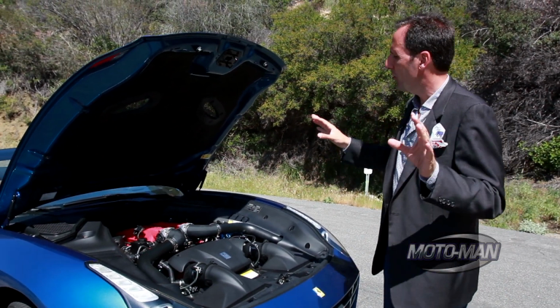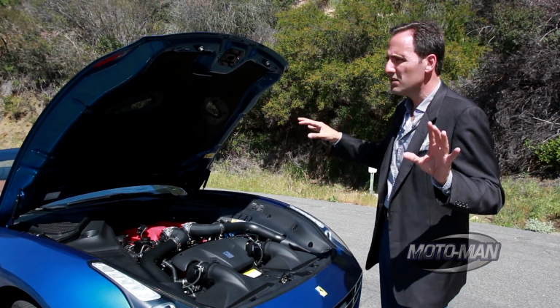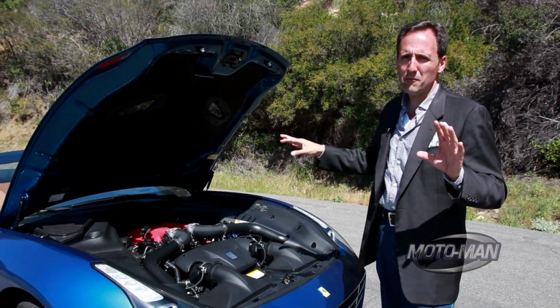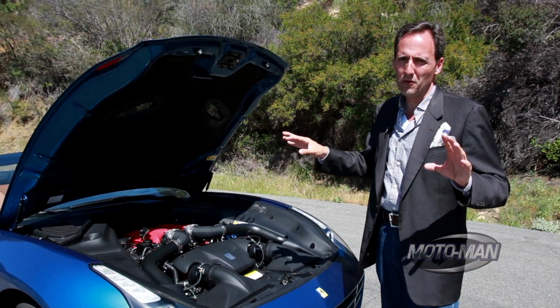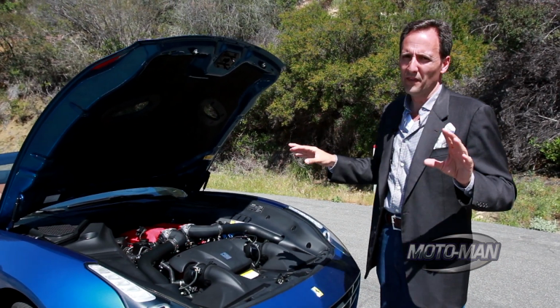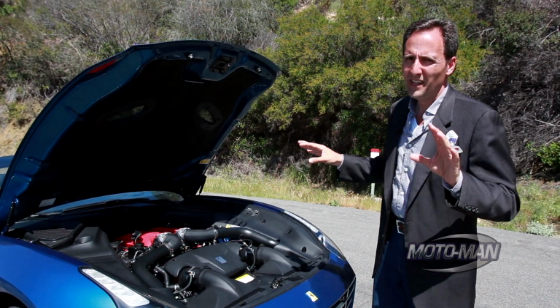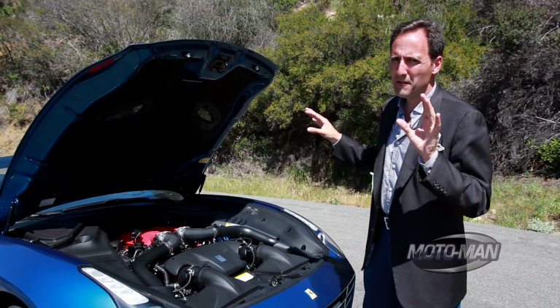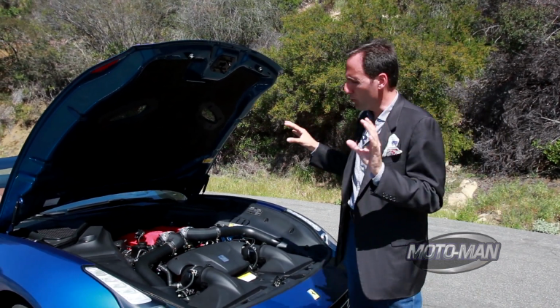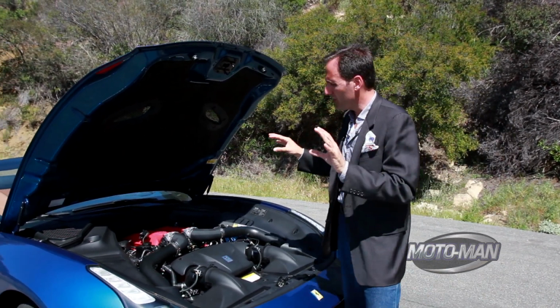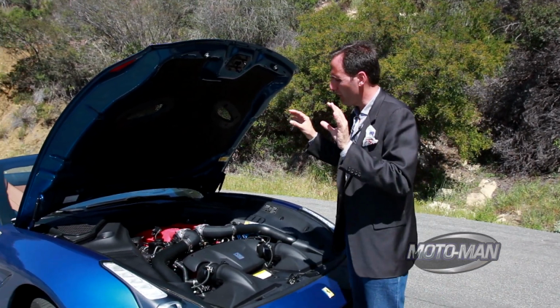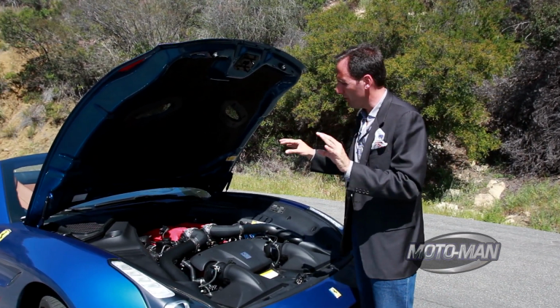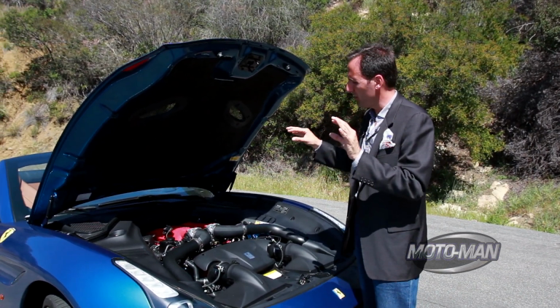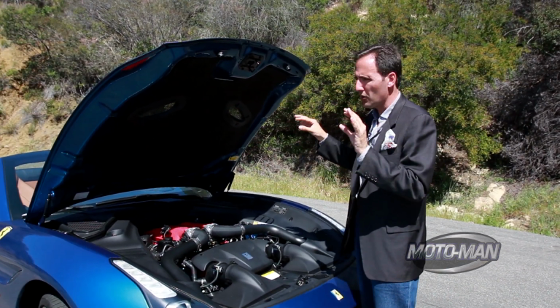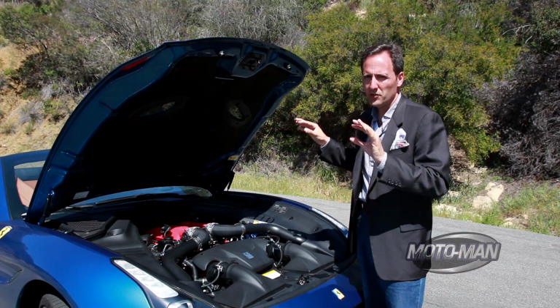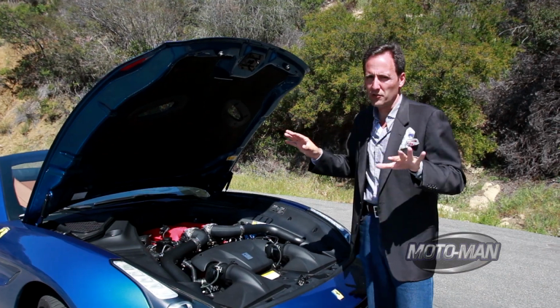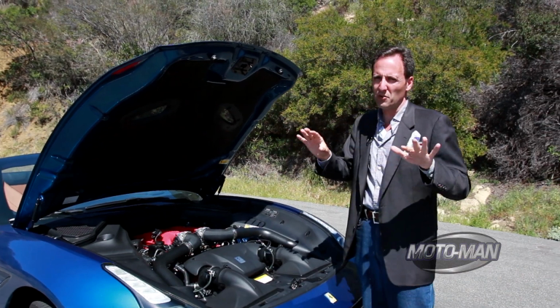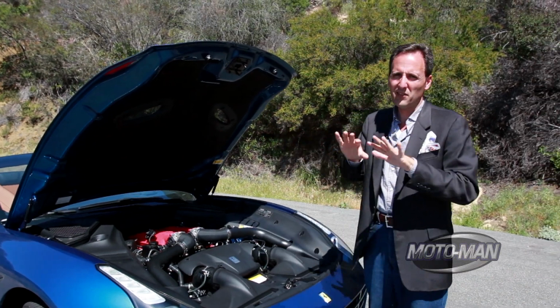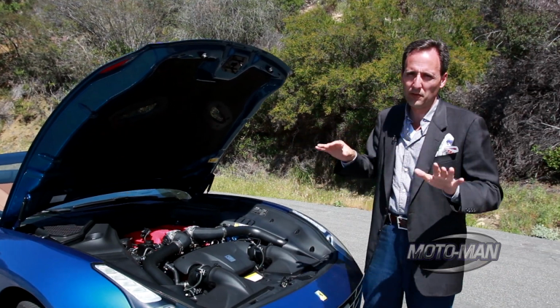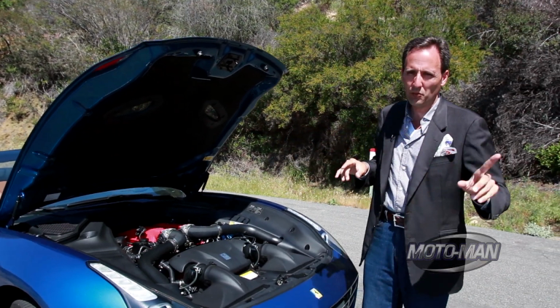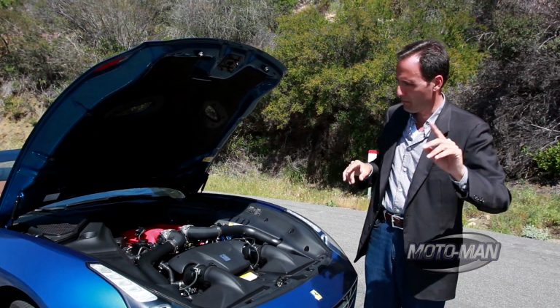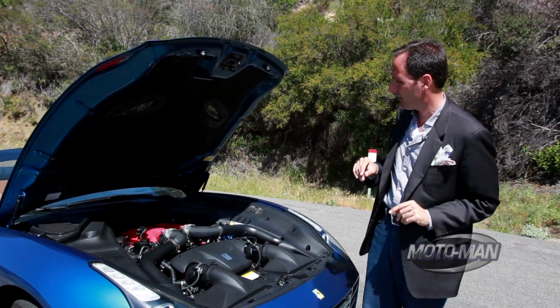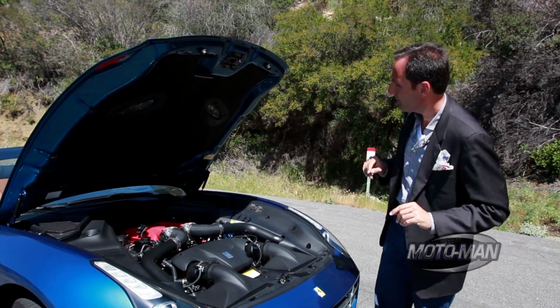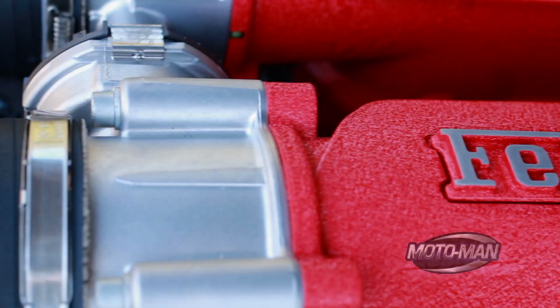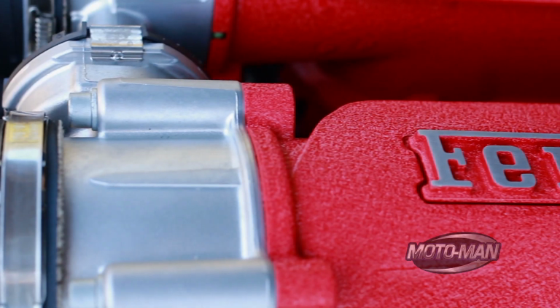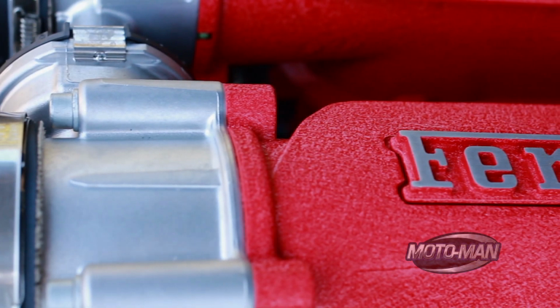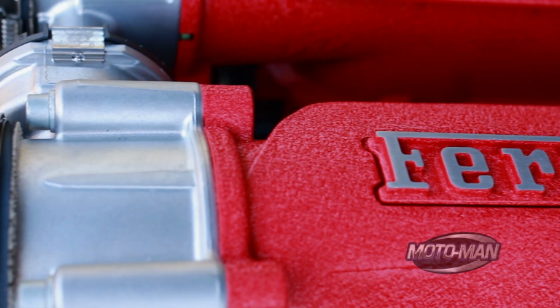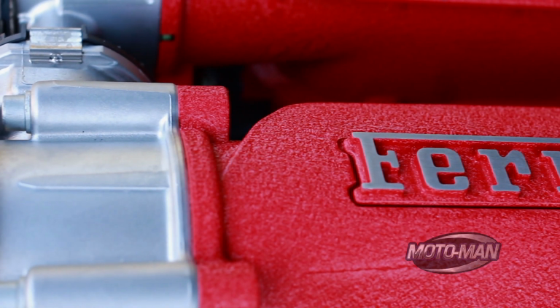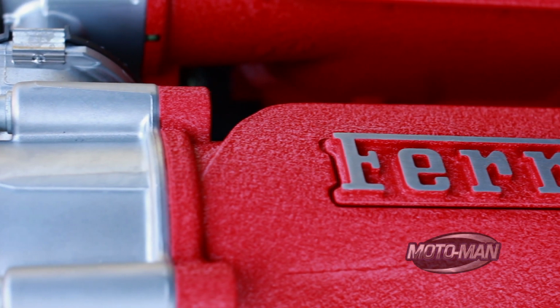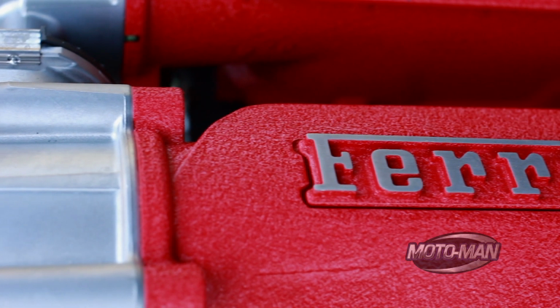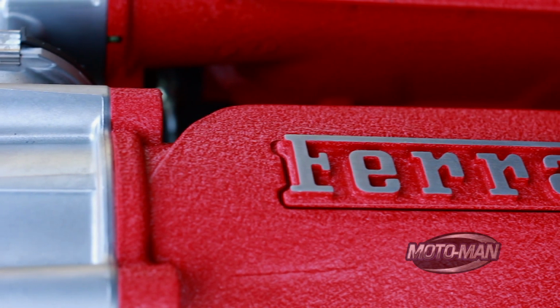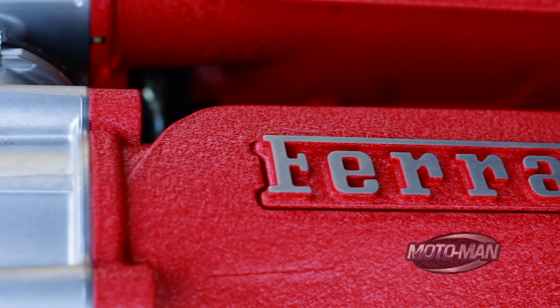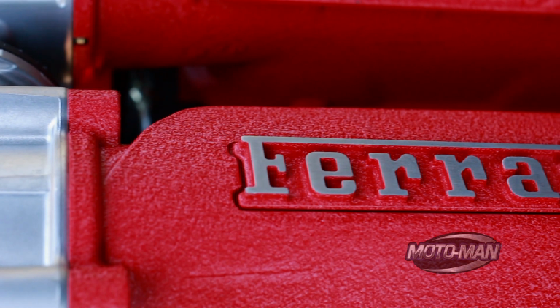We're going to talk more about the importance and relevance of turbochargers throughout this episode, but there are a couple of technology pieces to cover here.